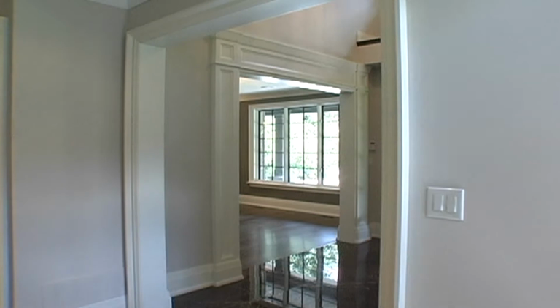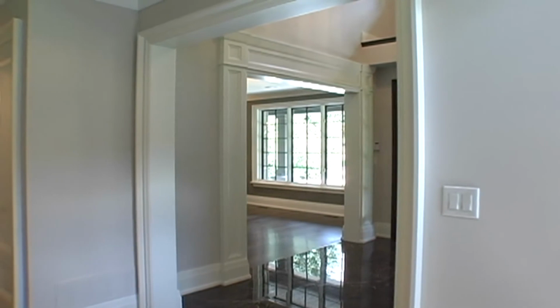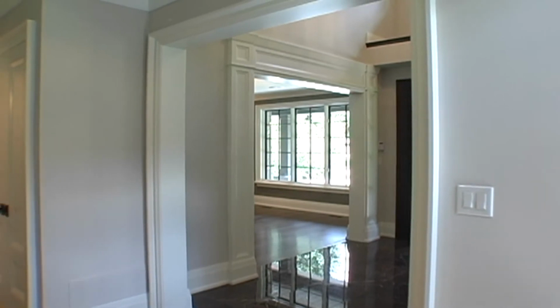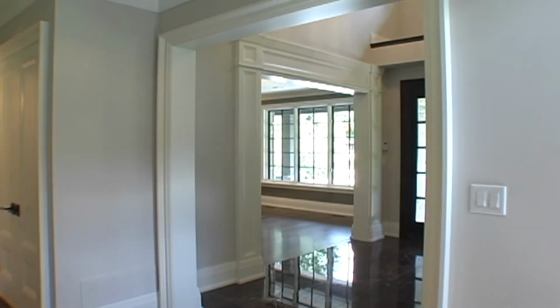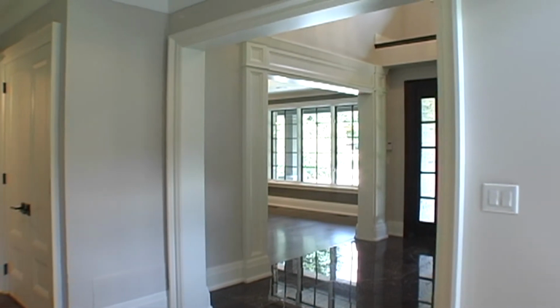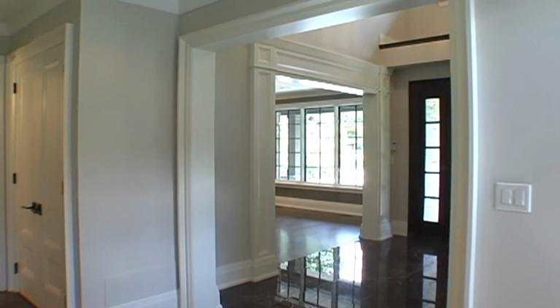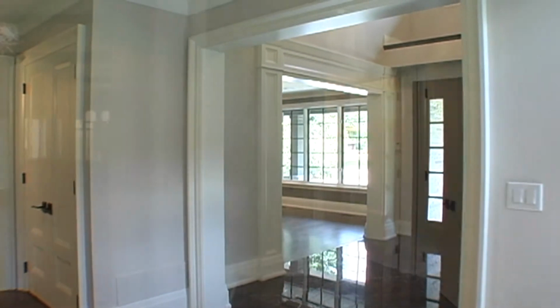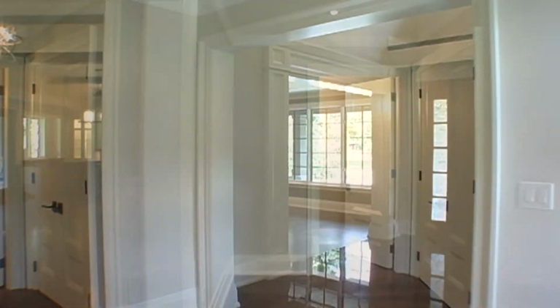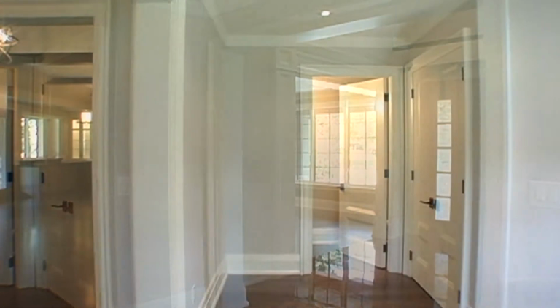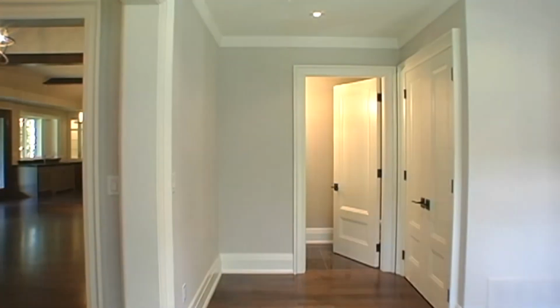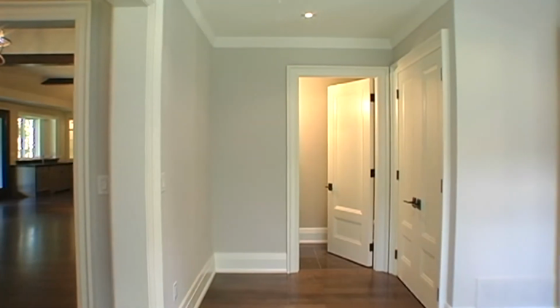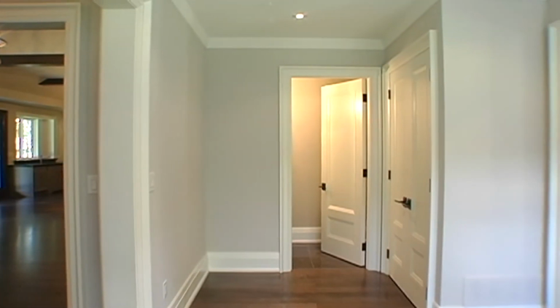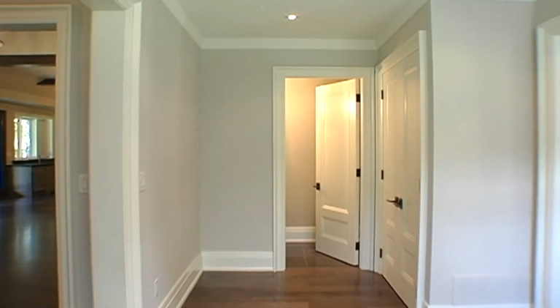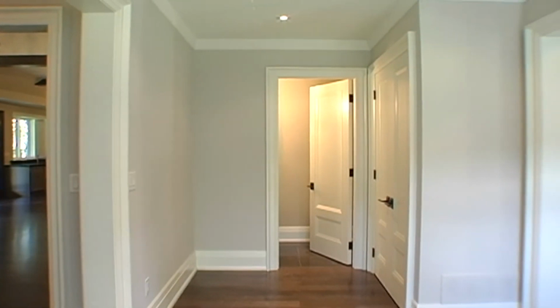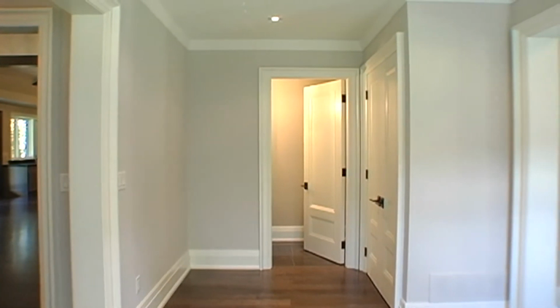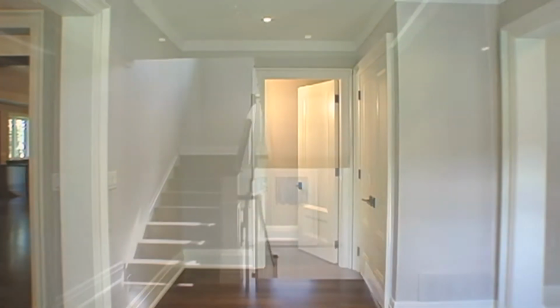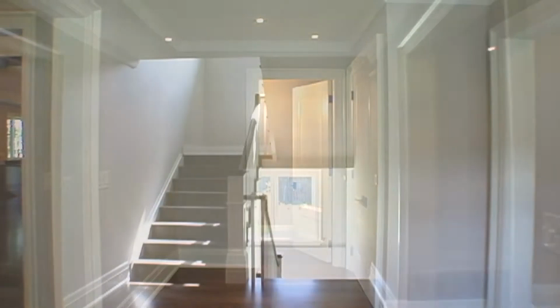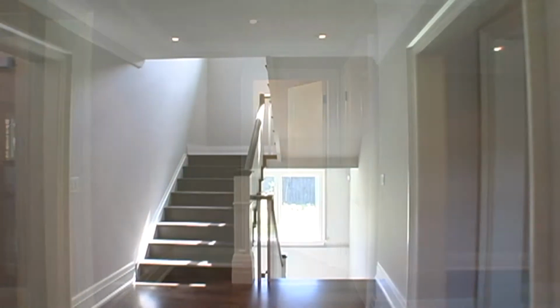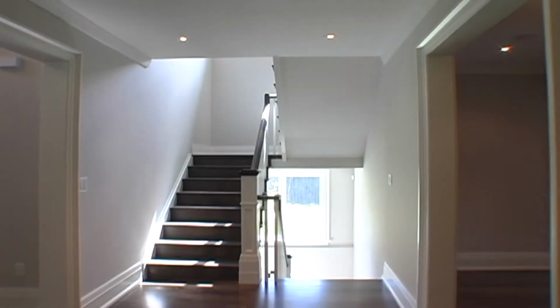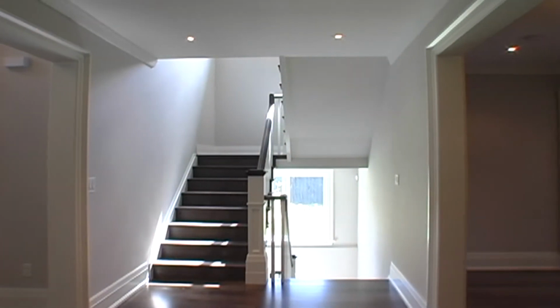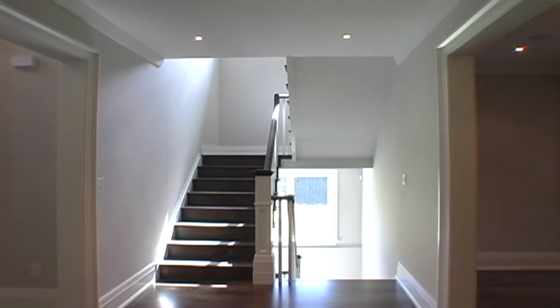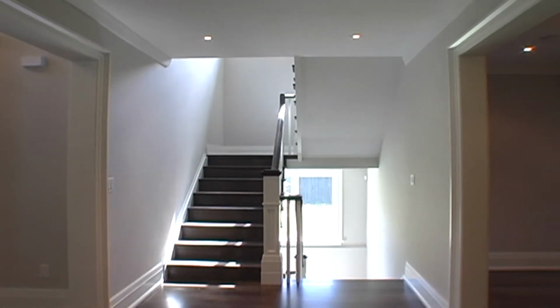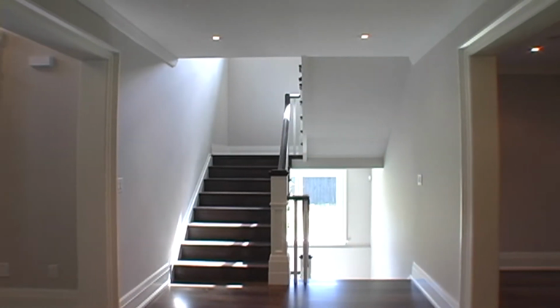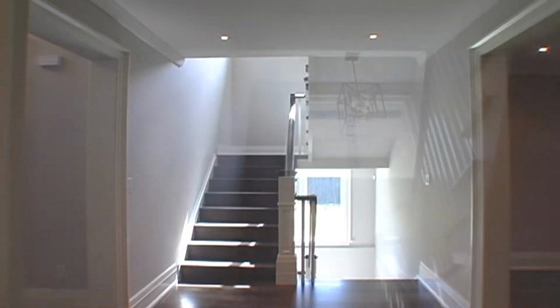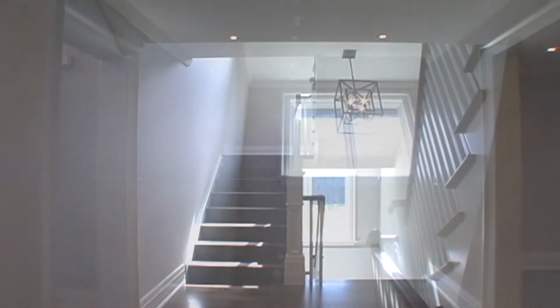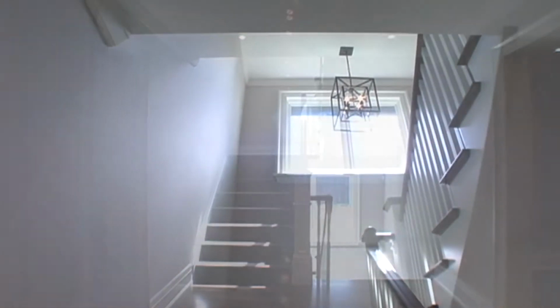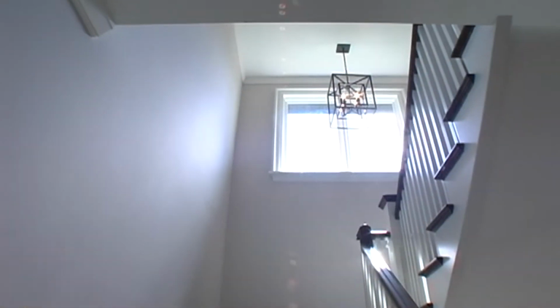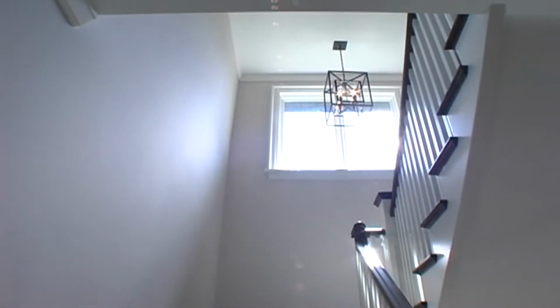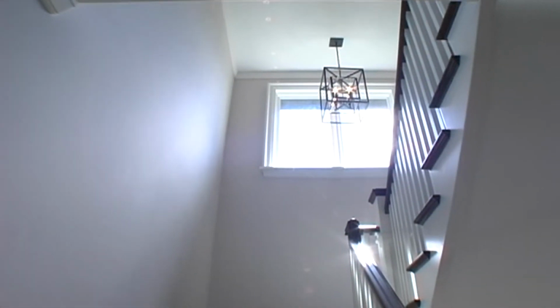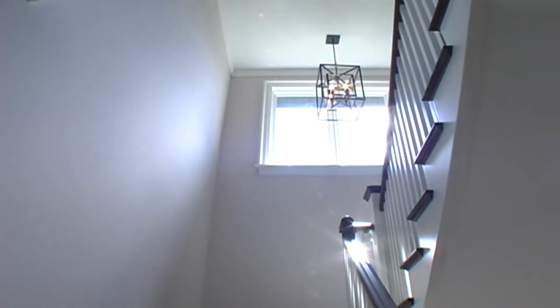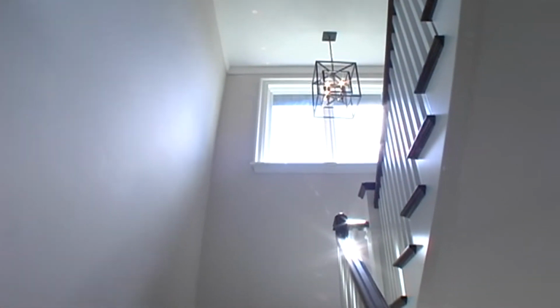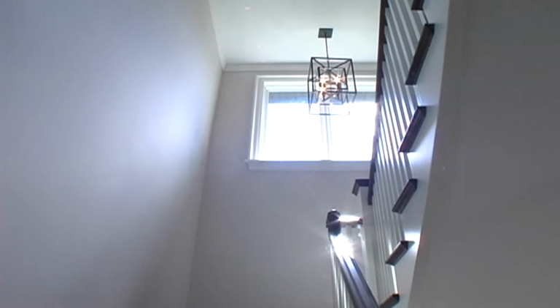Back out, the foyer opens to the hallway which leads to the powder room, double closets and the stairway which has white oak treads, wide pickets, 7-inch wide posts and stained railing.